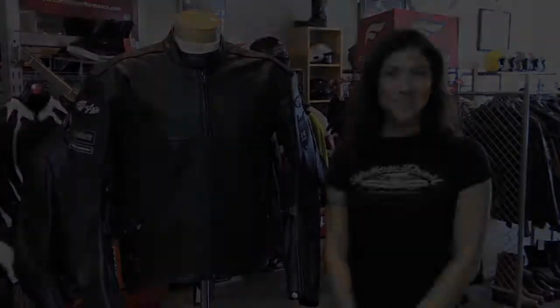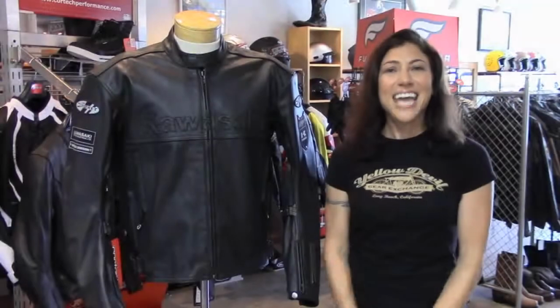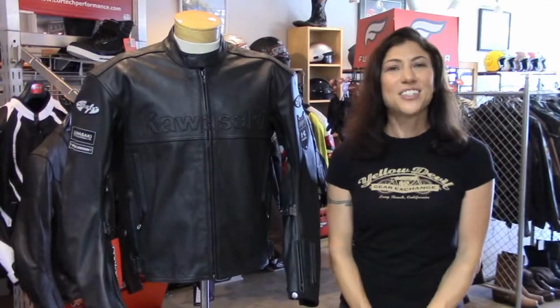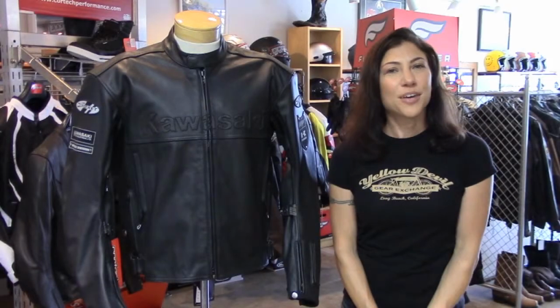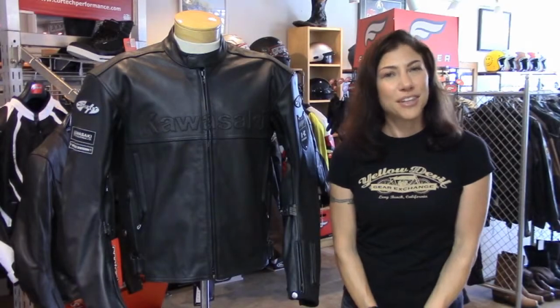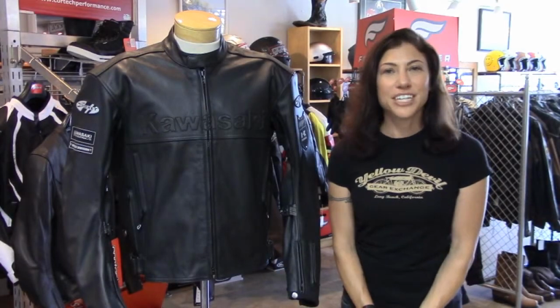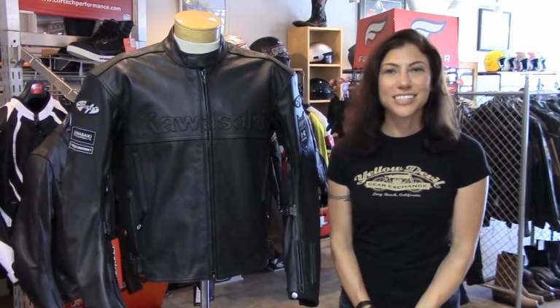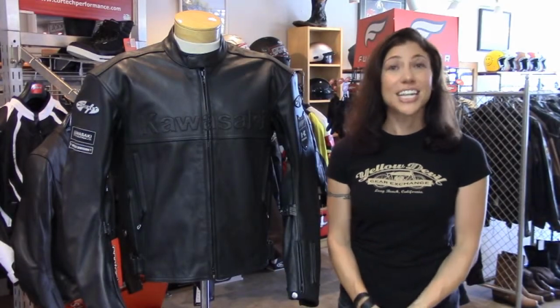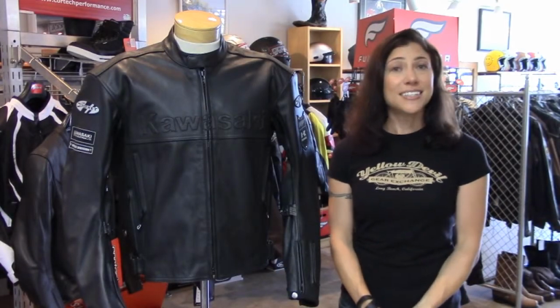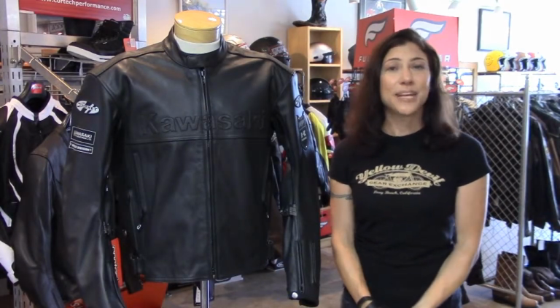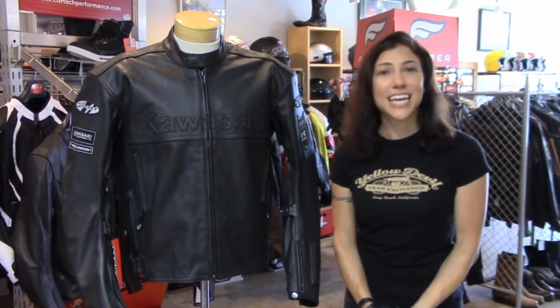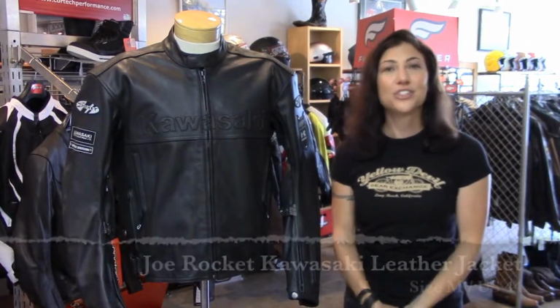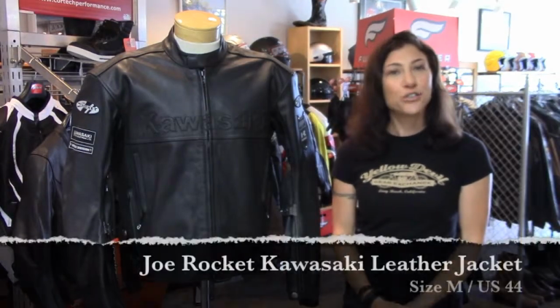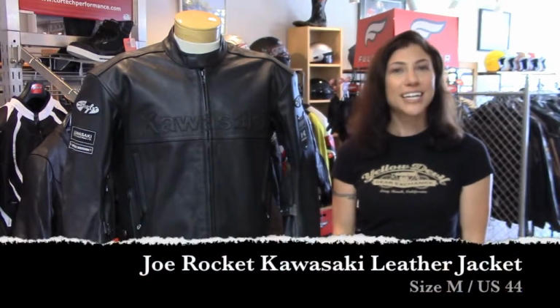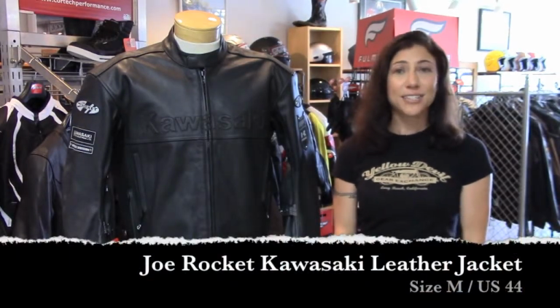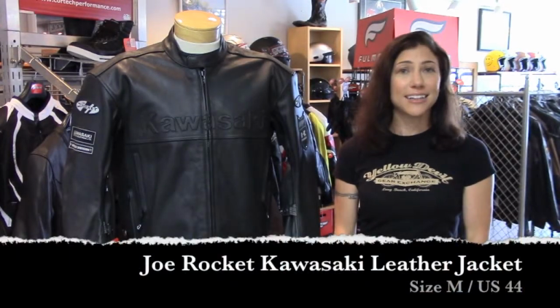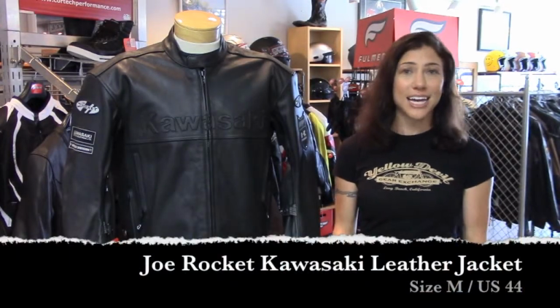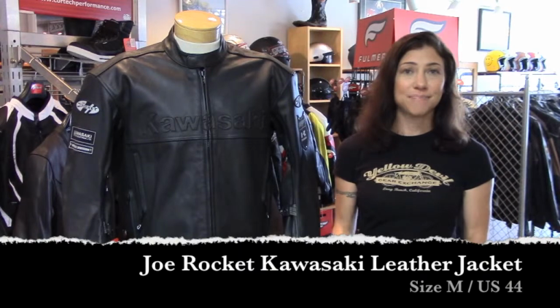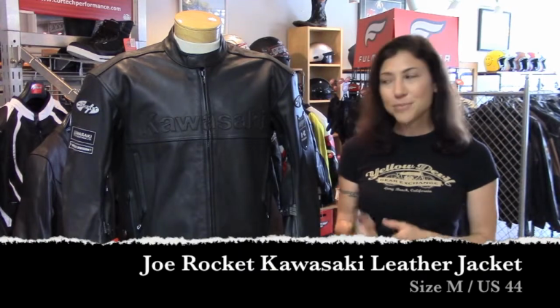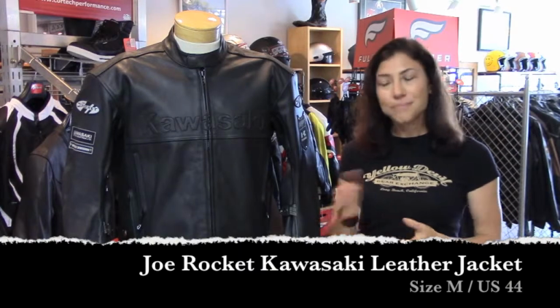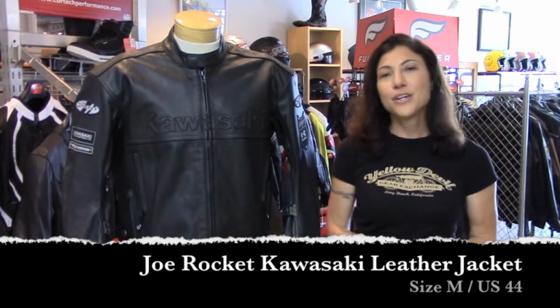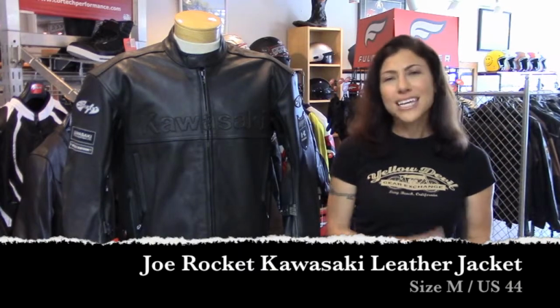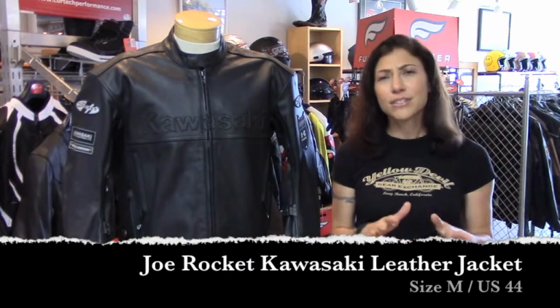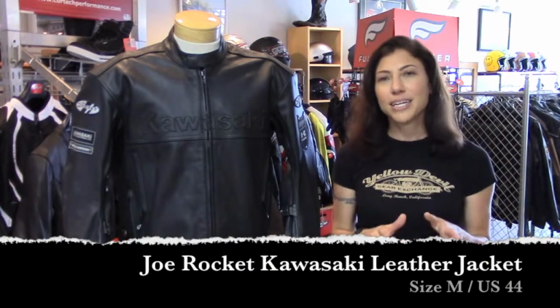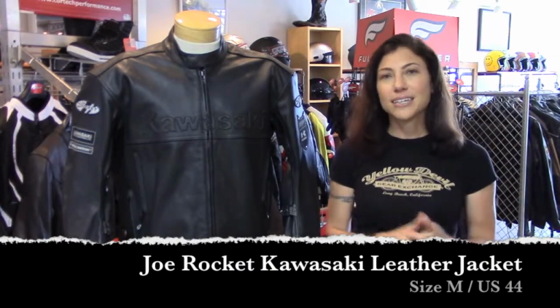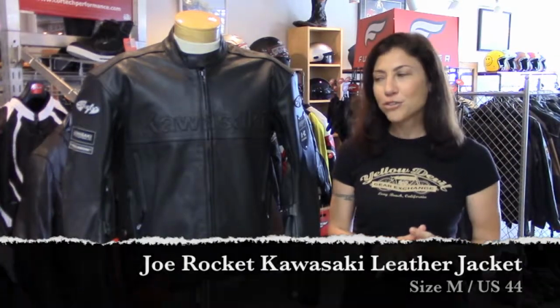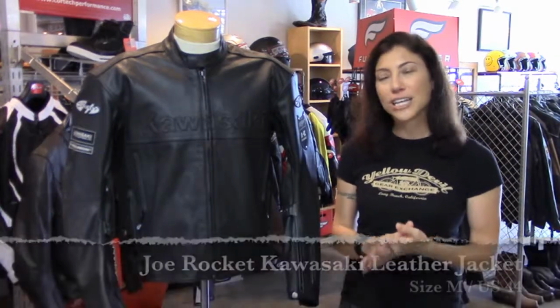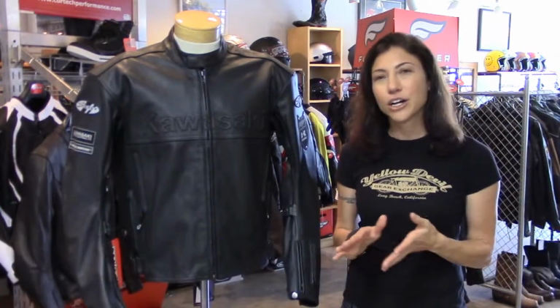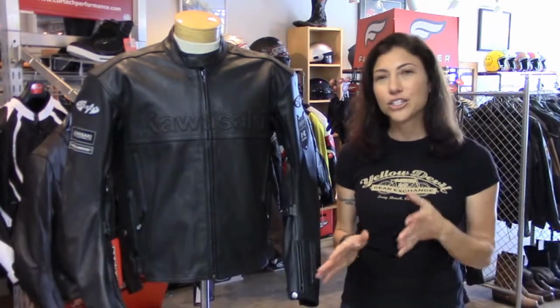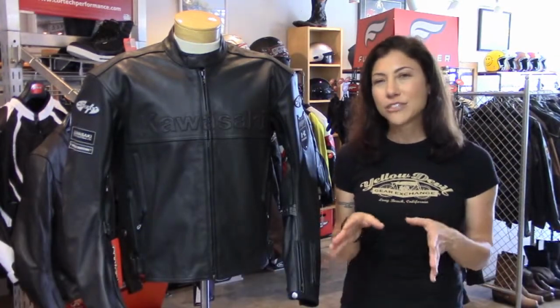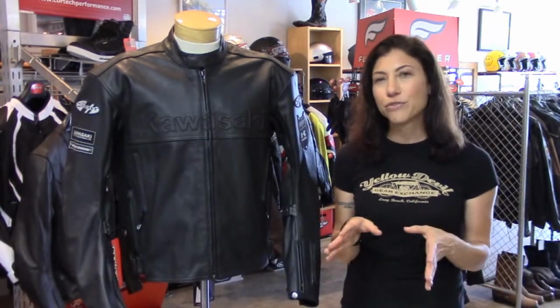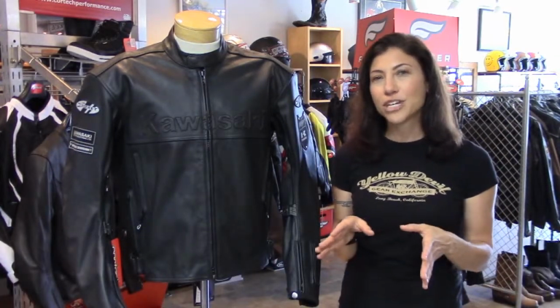Hey, this is Jessica with Yellow Devil Gear Exchange and this is our pick of the day. It's a Joe Rocket Kawasaki leather jacket. Size medium, though I think it runs a little big — it measures more like a large, size 44 chest.